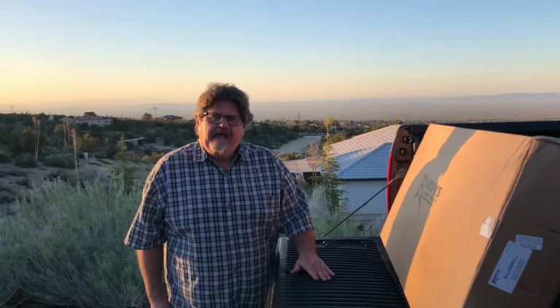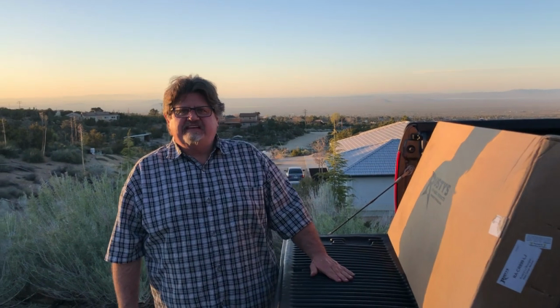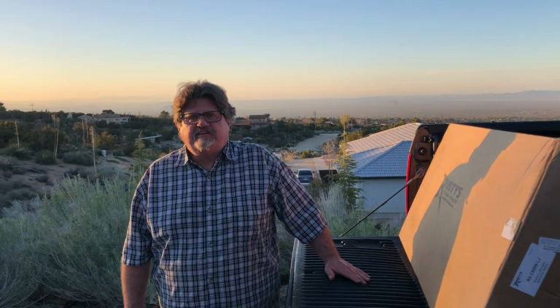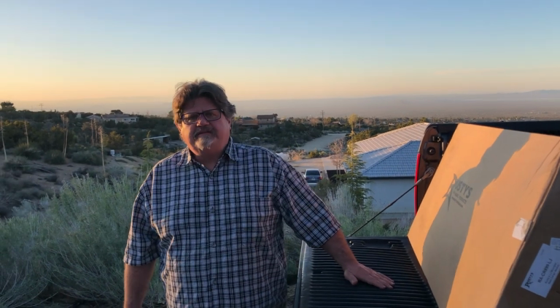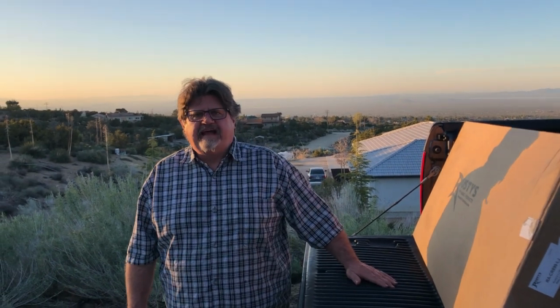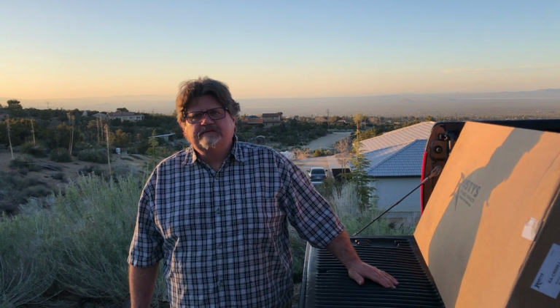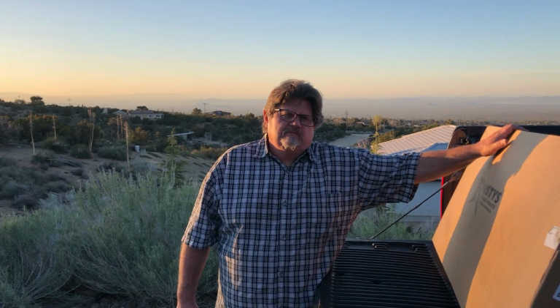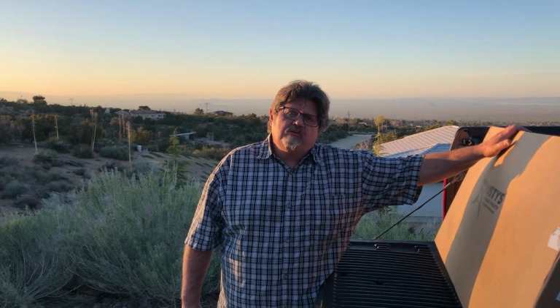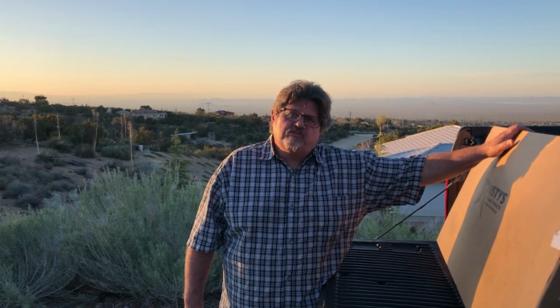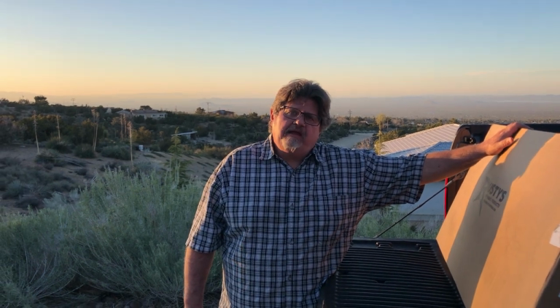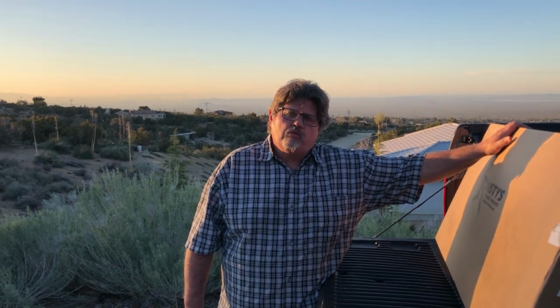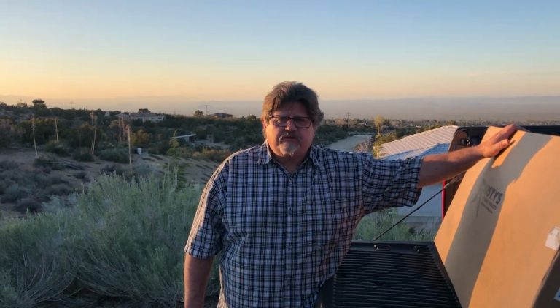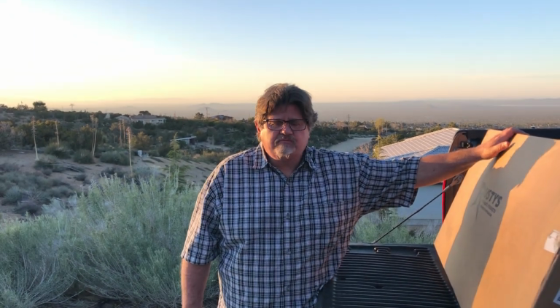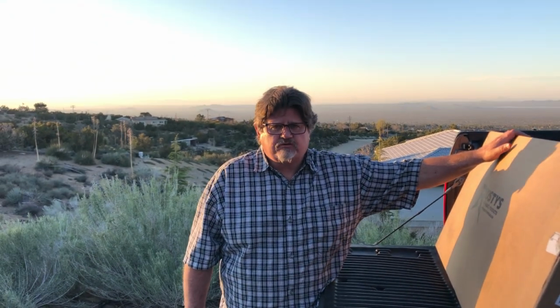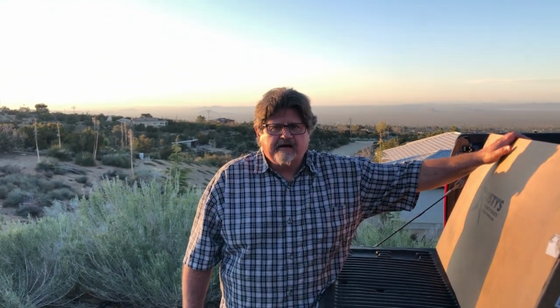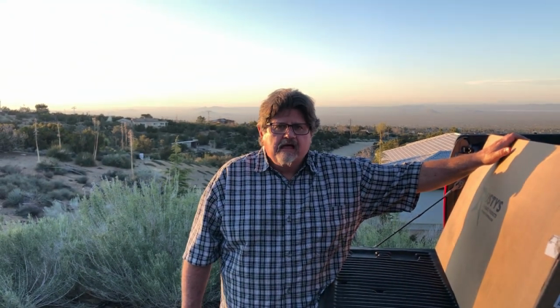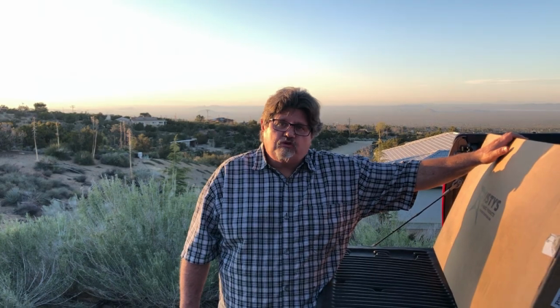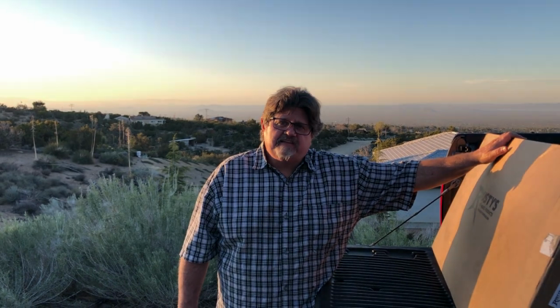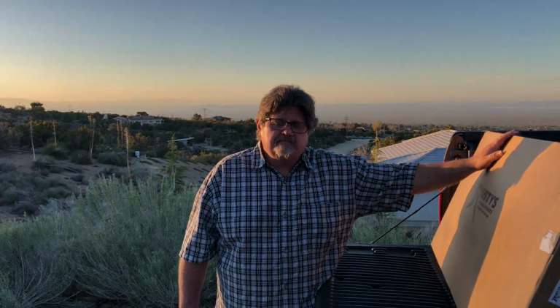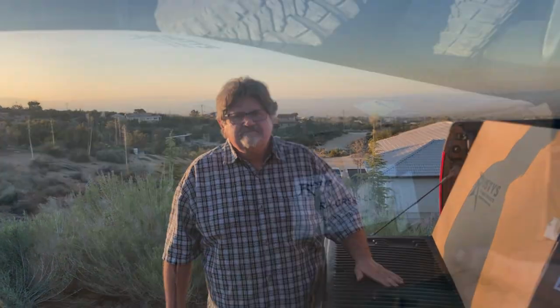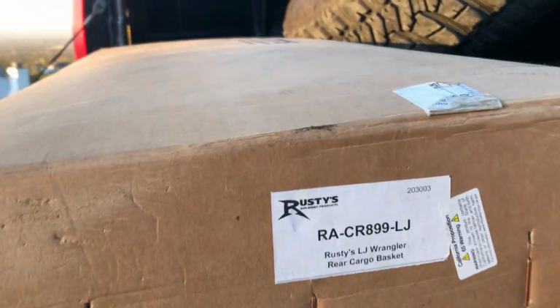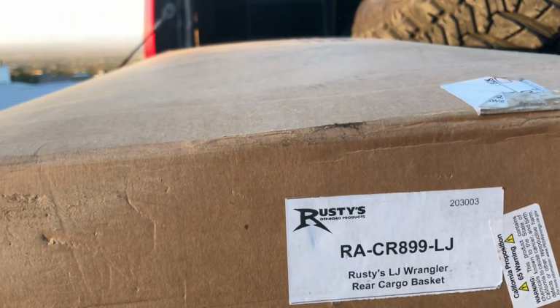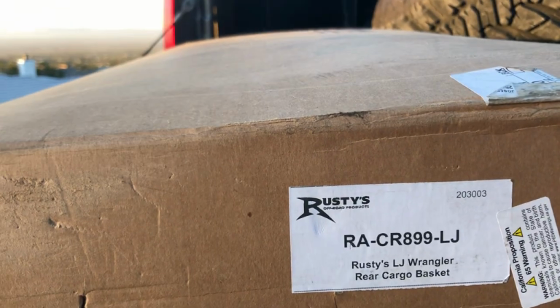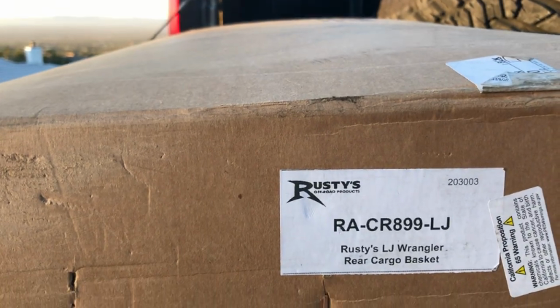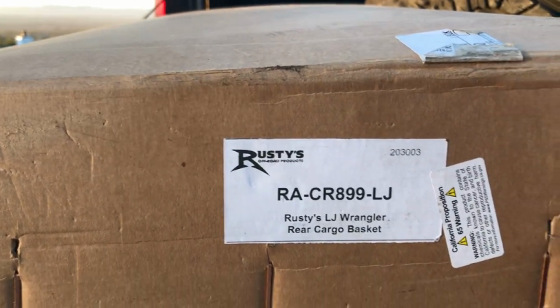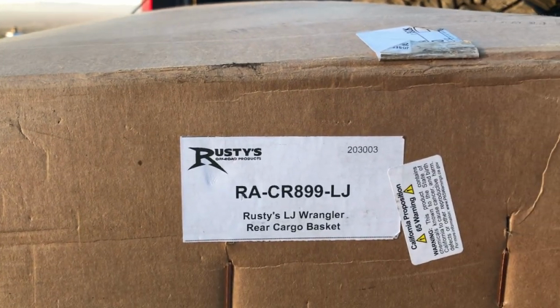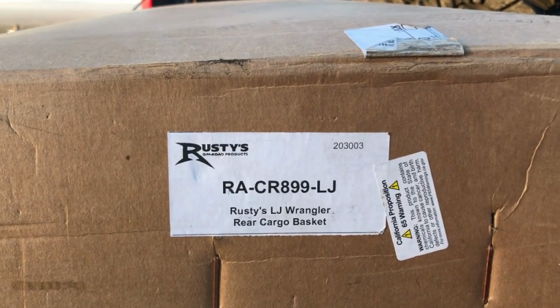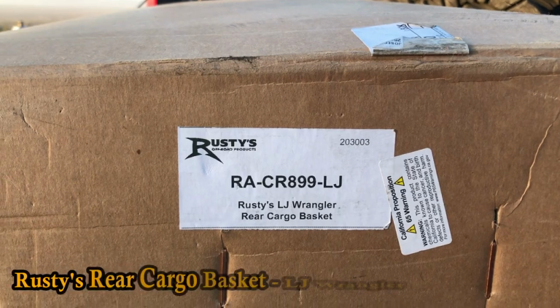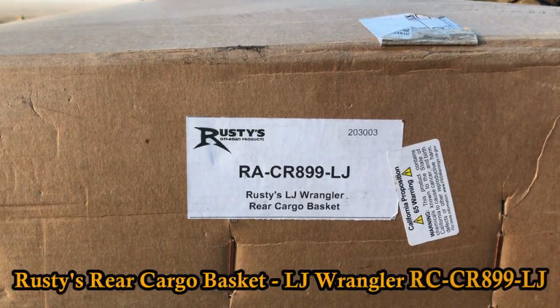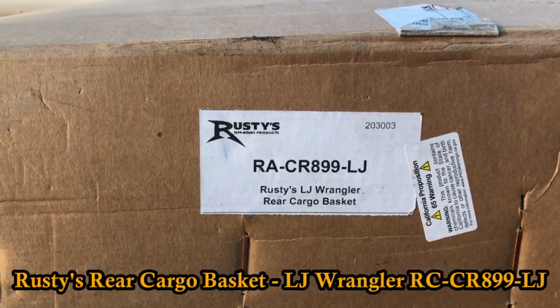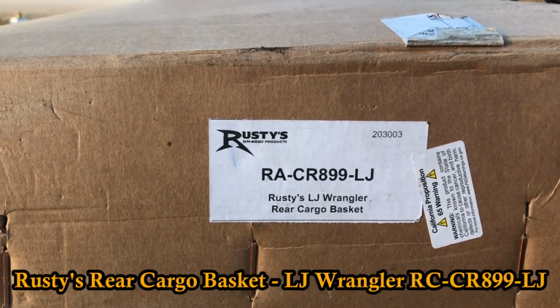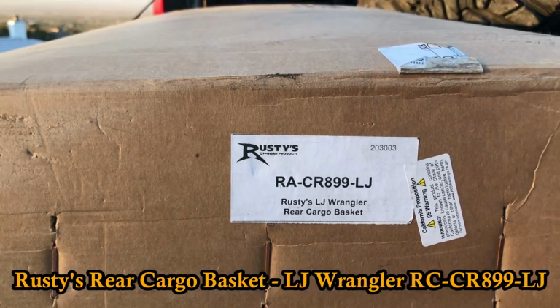Hey guys, it's Dean from 5150. How you guys doing today? We're gonna be installing a Rusty's Rock in Project Red Baron. This is a Rusty's LJ Wrangler rear cargo basket.